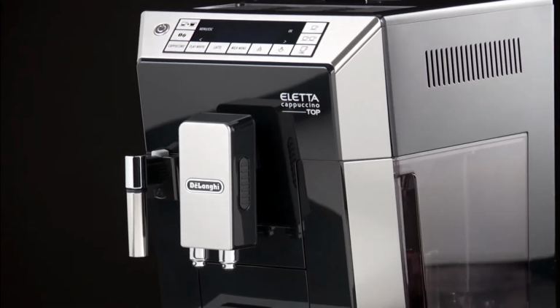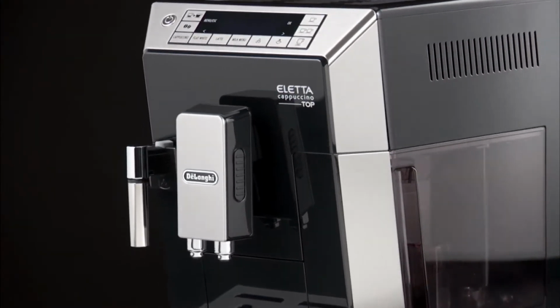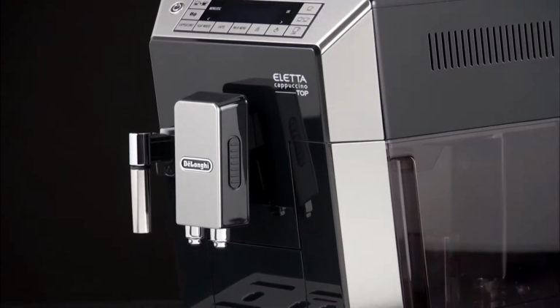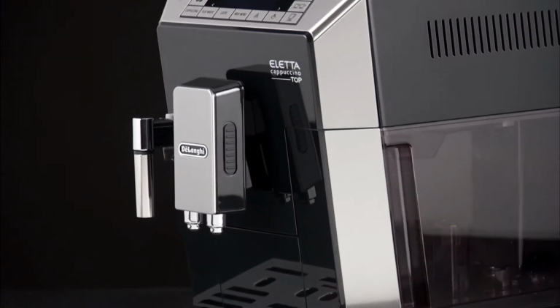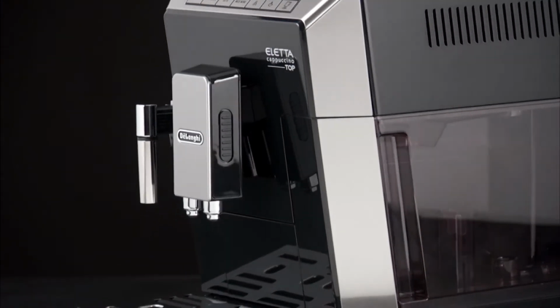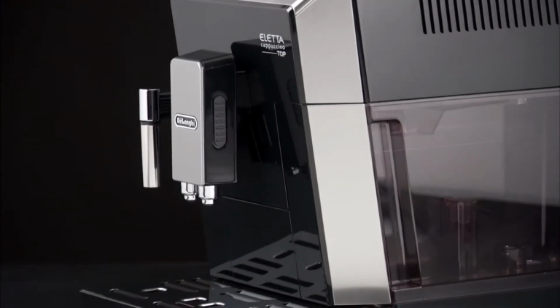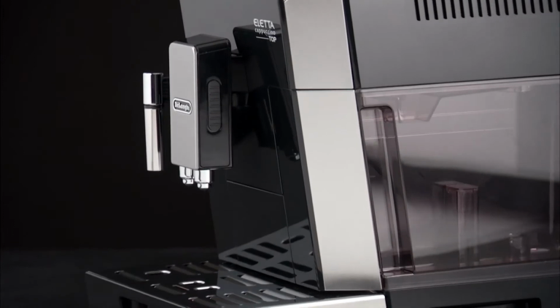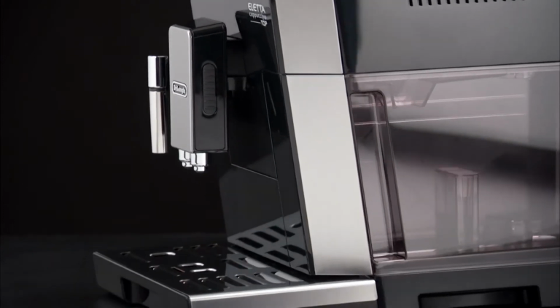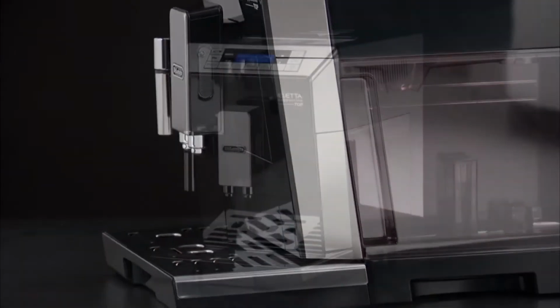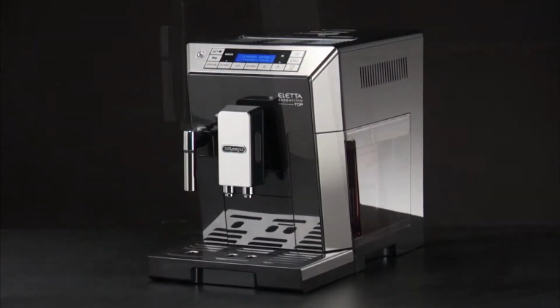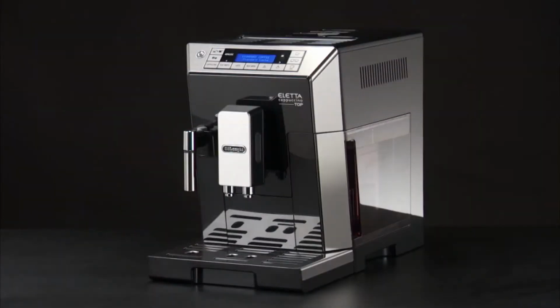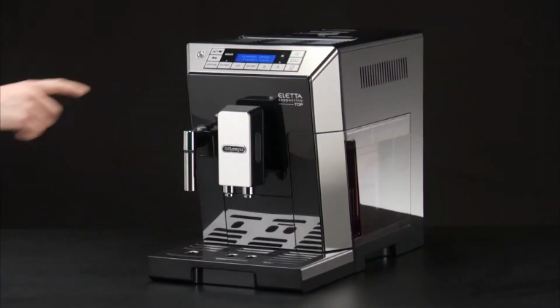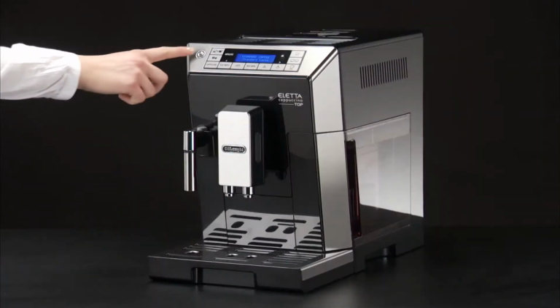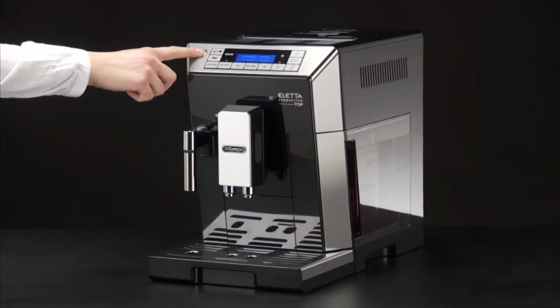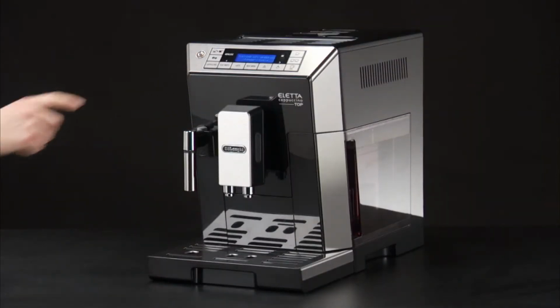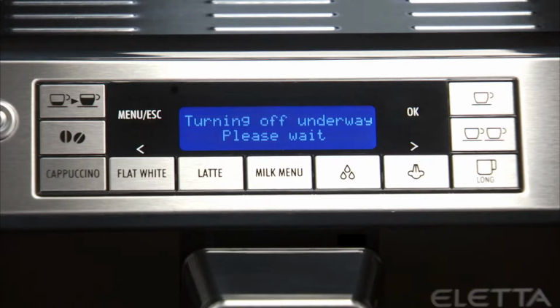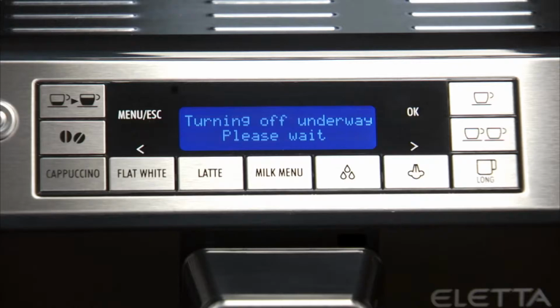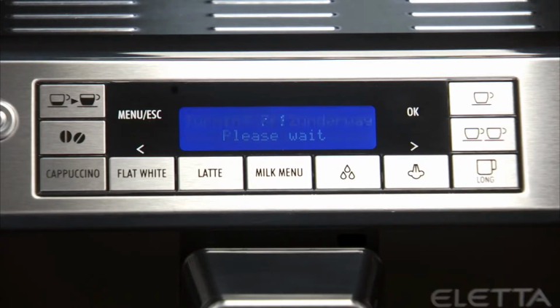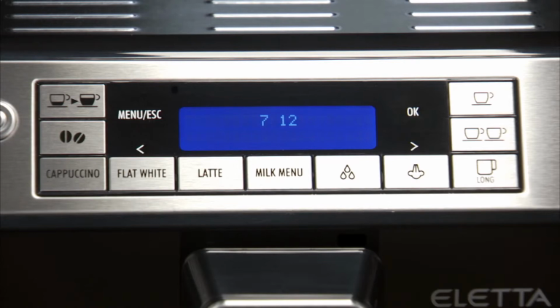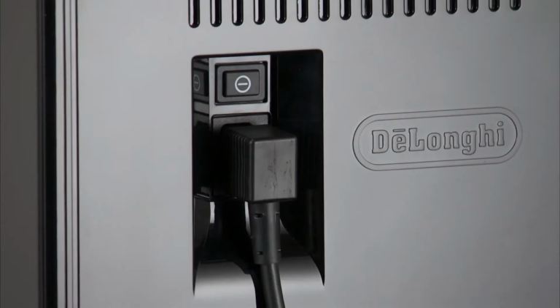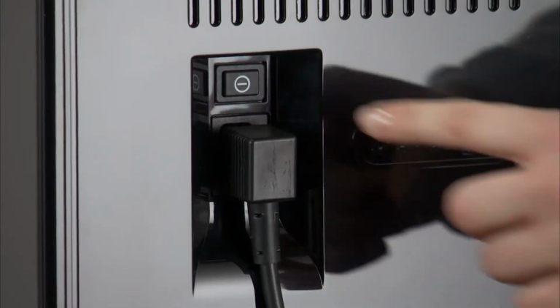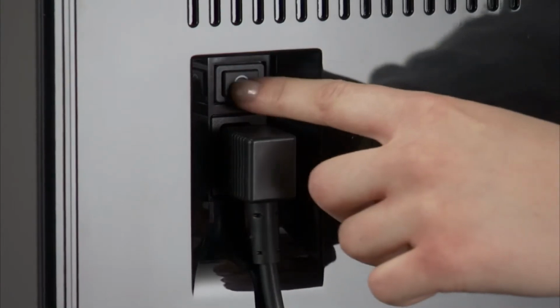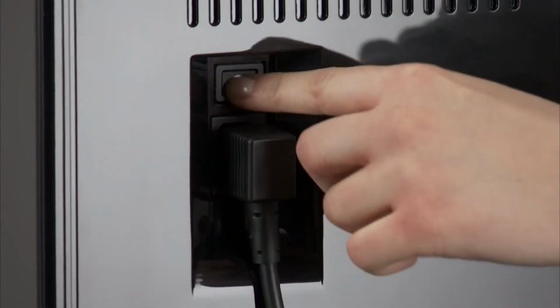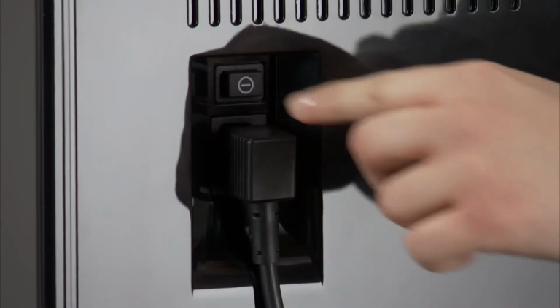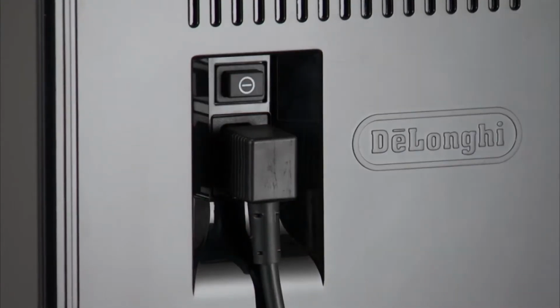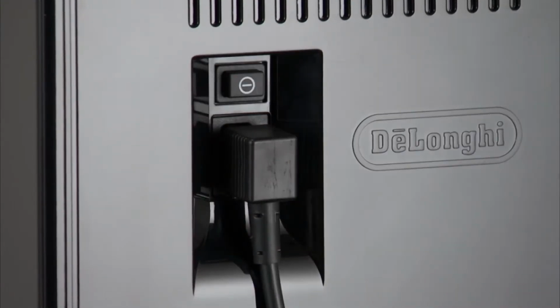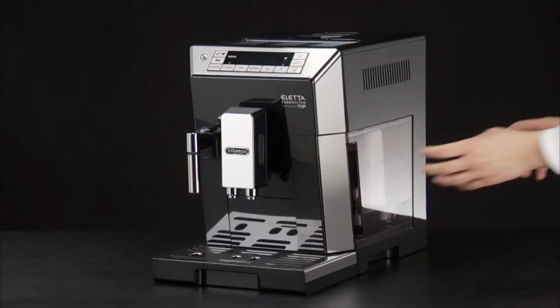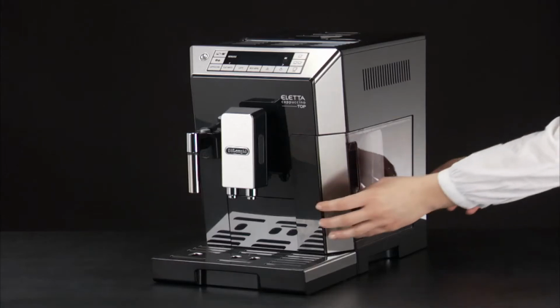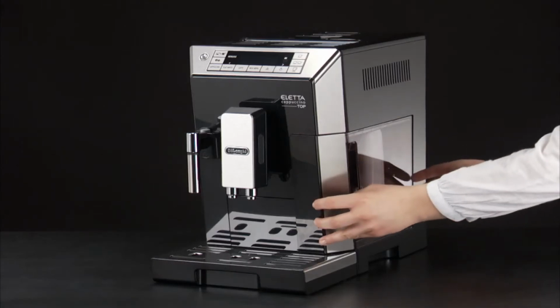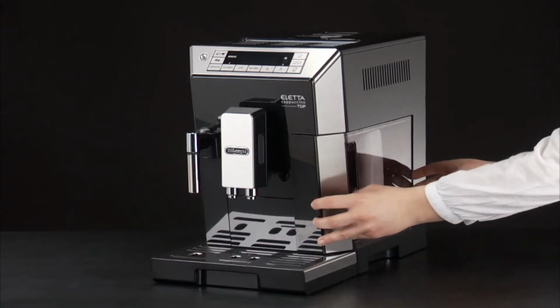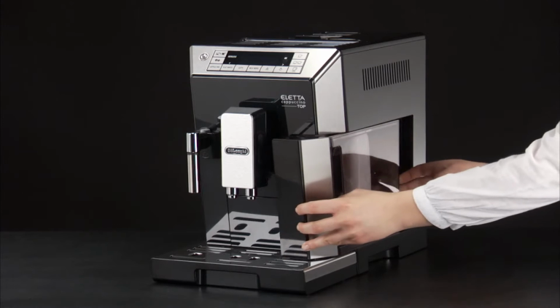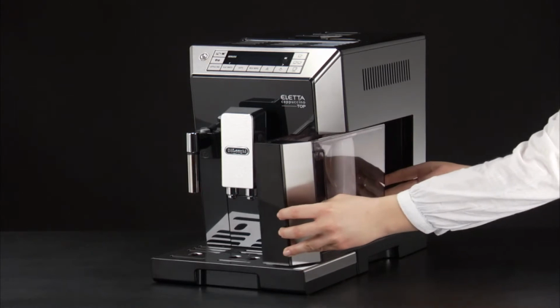Cleaning the infuser. The infuser must be cleaned at least once a month. The infuser may not be extracted when the machine is on. Make sure the machine is correctly turned off. Extract the water tank.